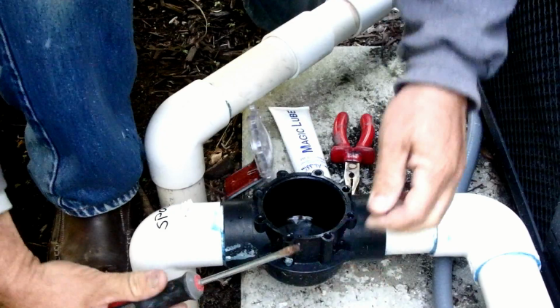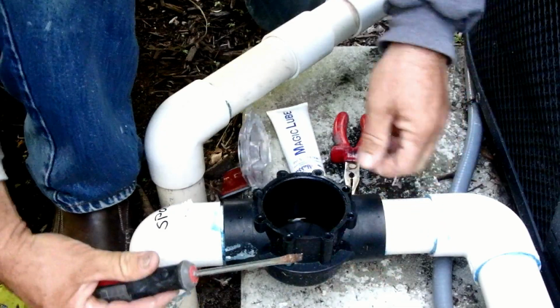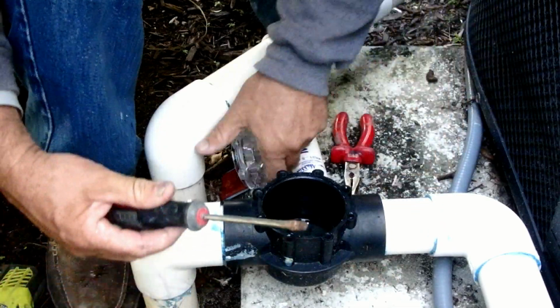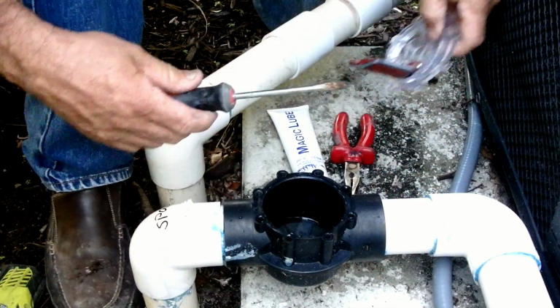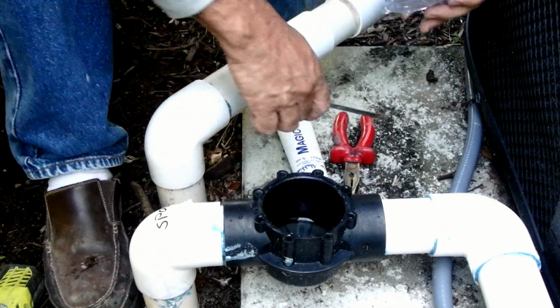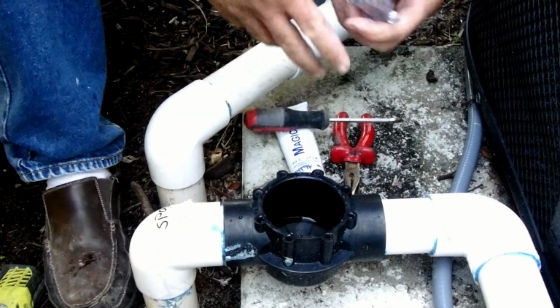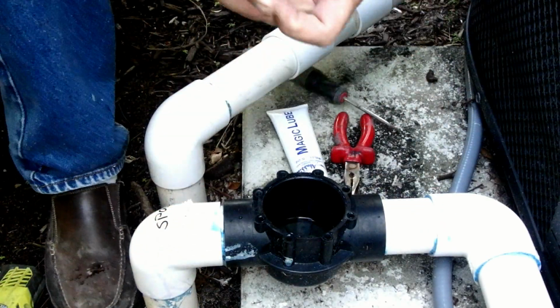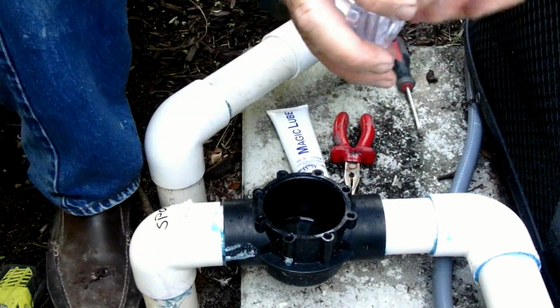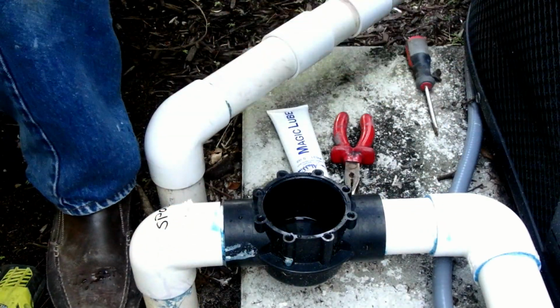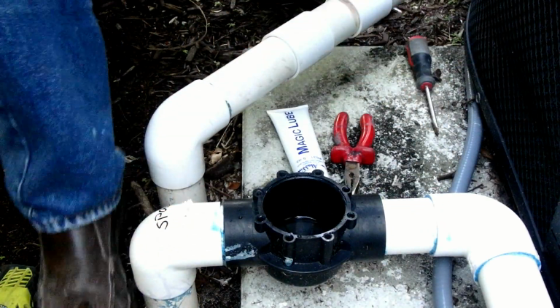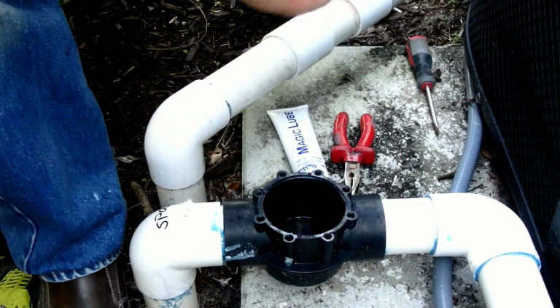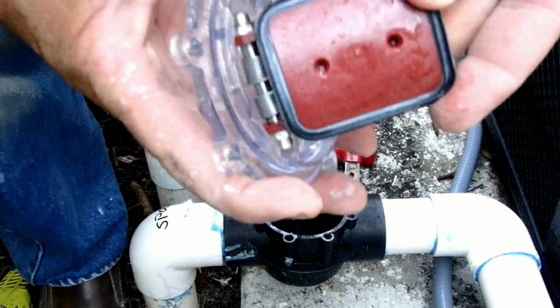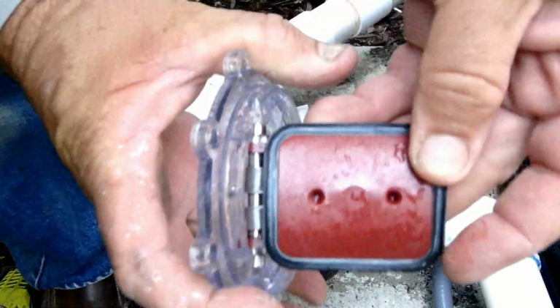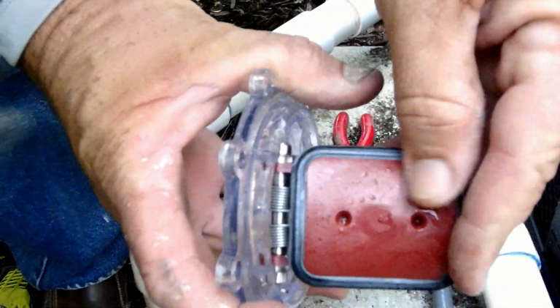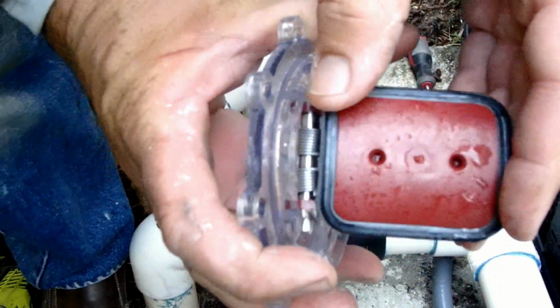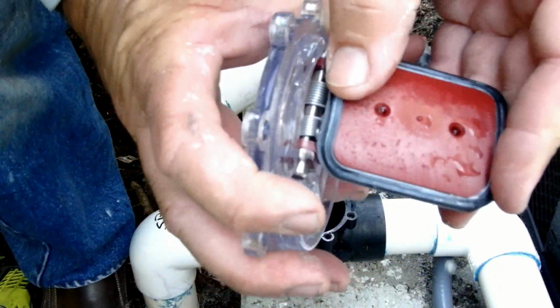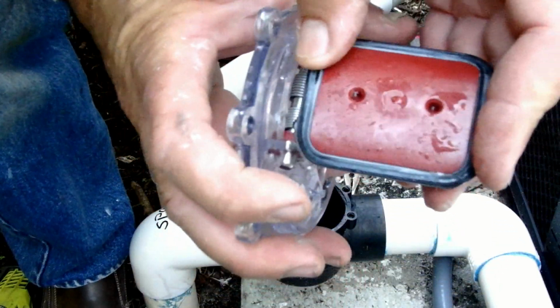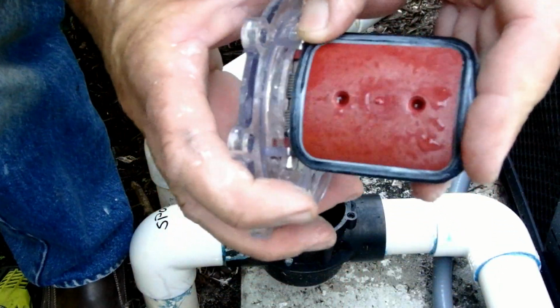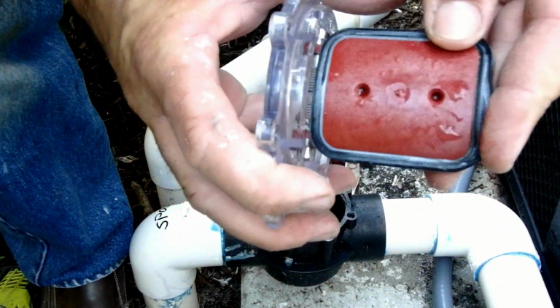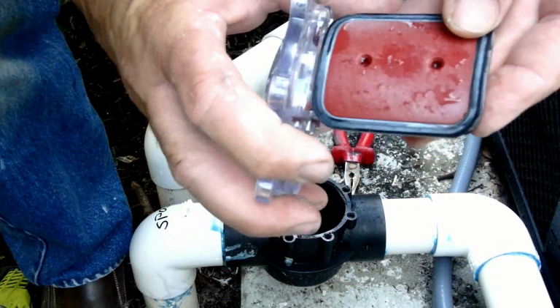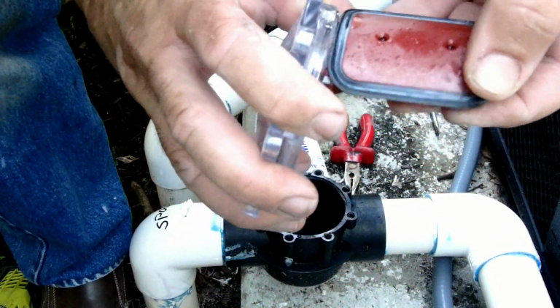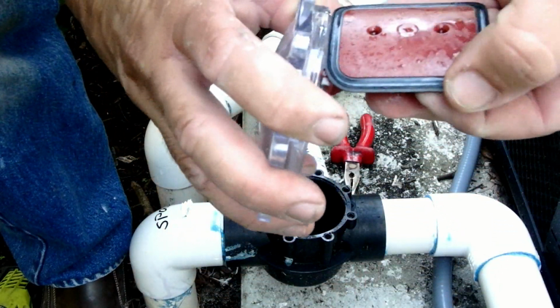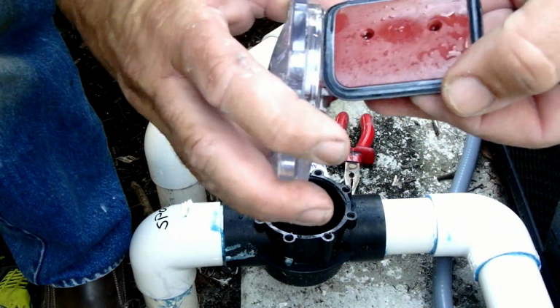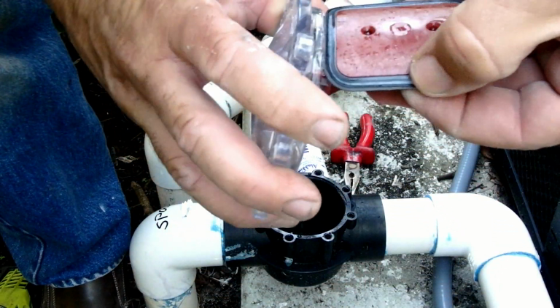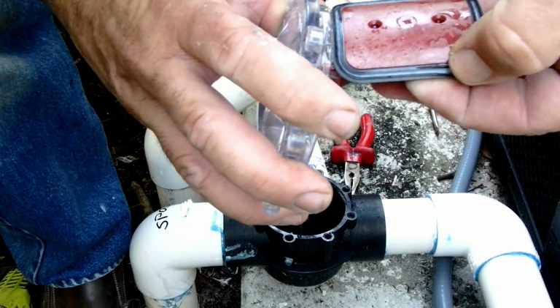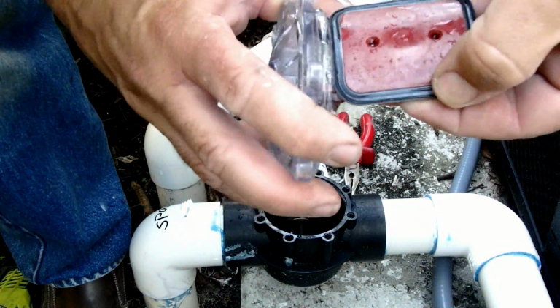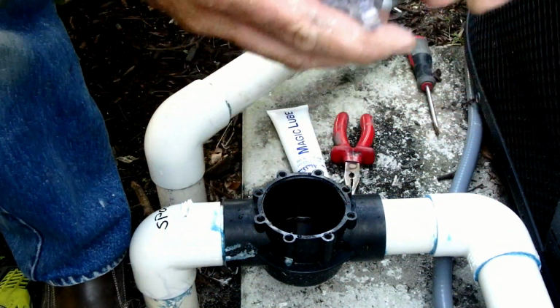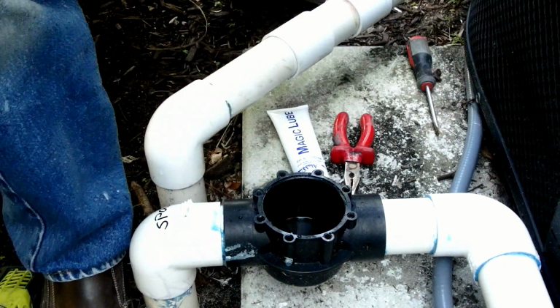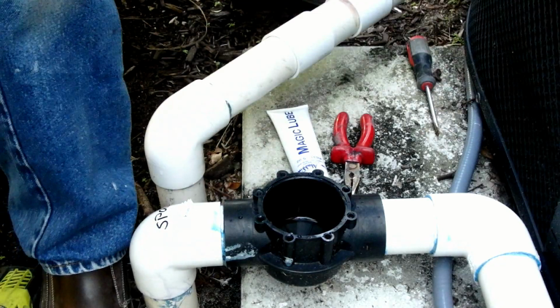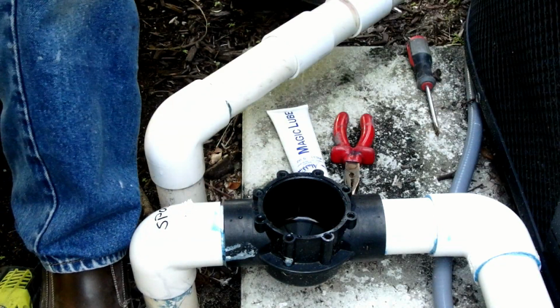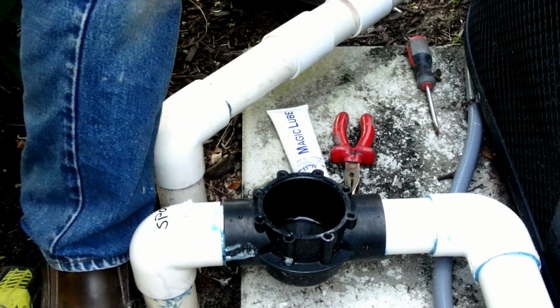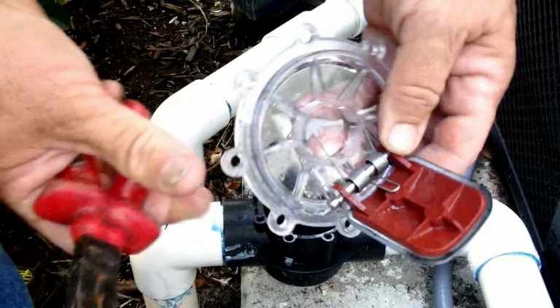This demo flapper replacement also takes a twist because the spa level drops overnight, but the customer insists that the flapper has already been replaced just last week. And yes, this looks like a brand new flapper.